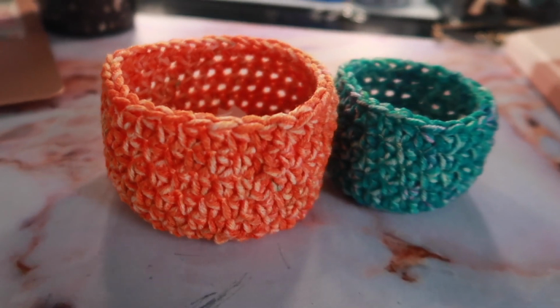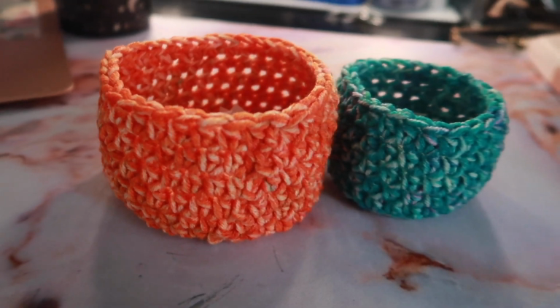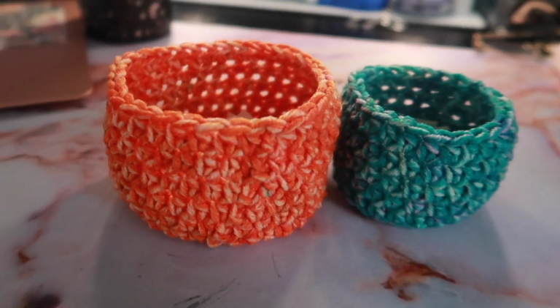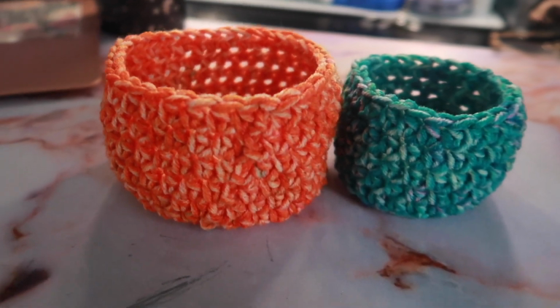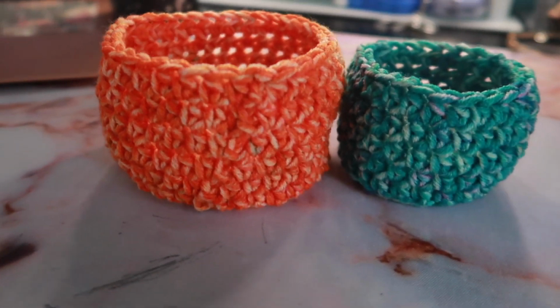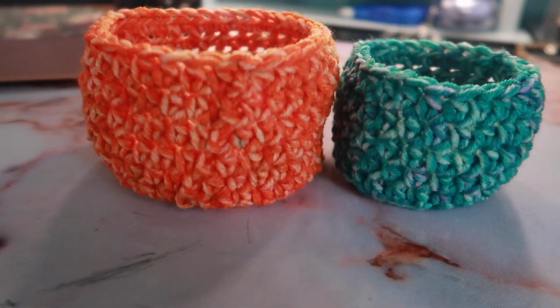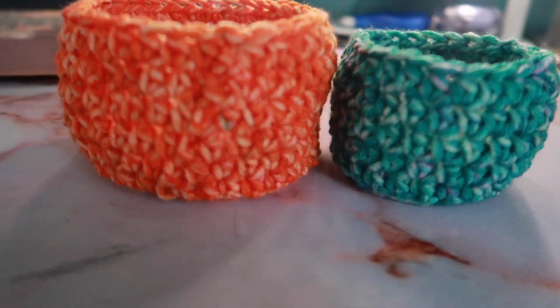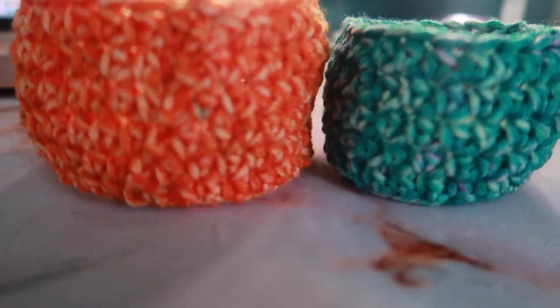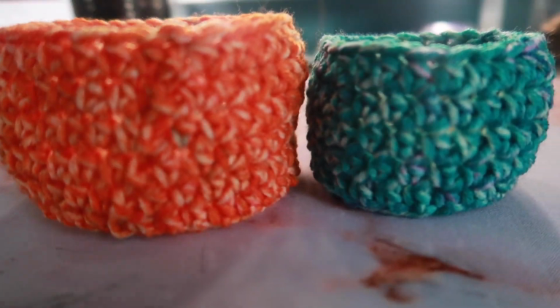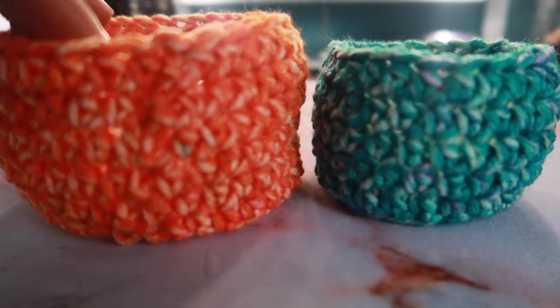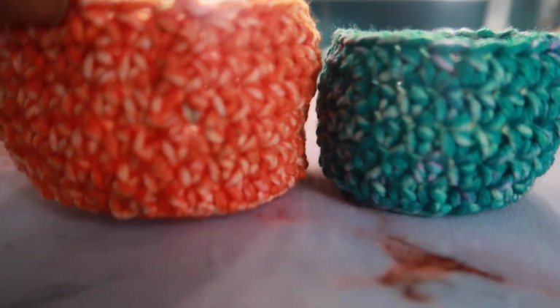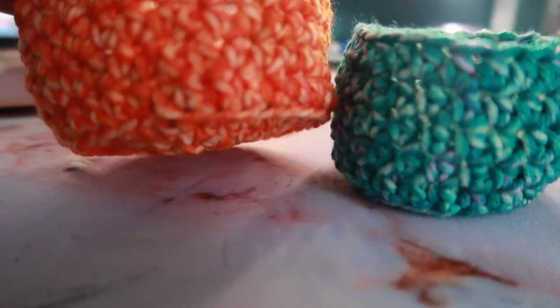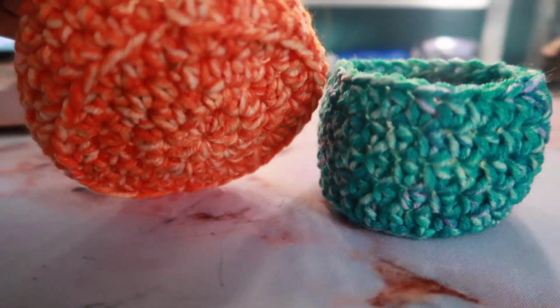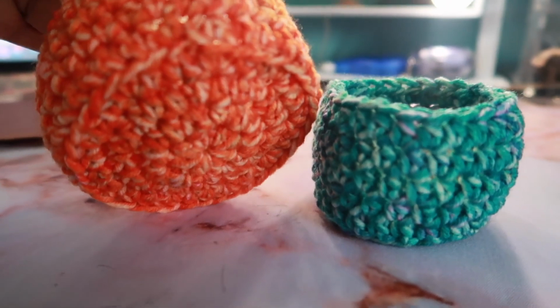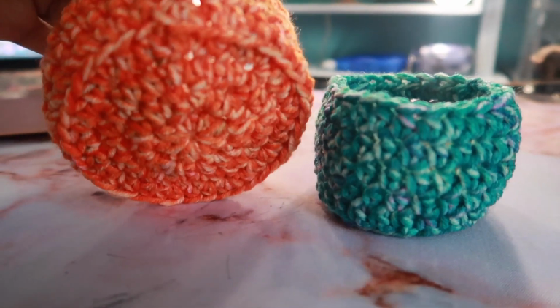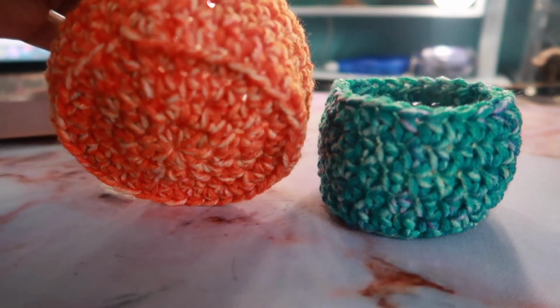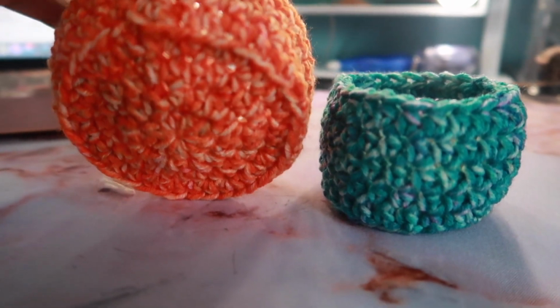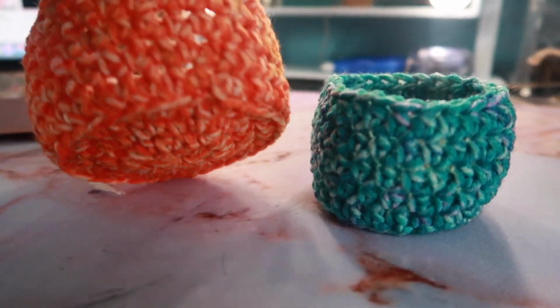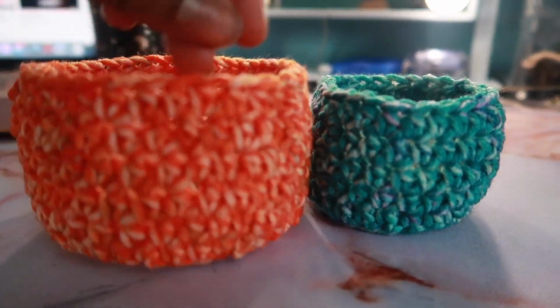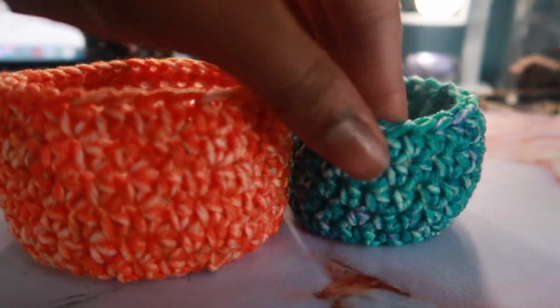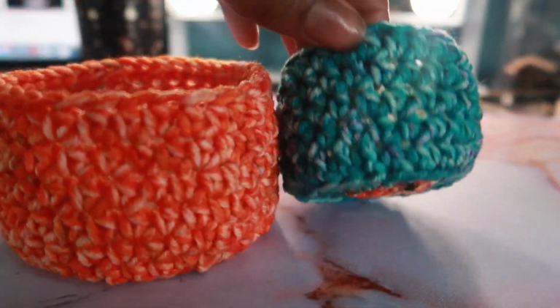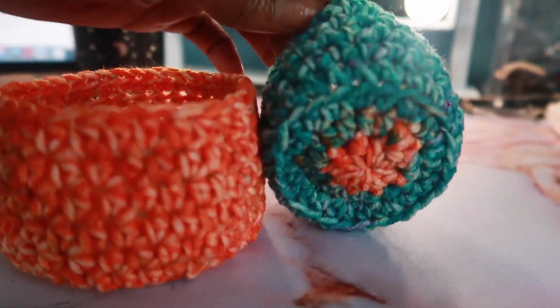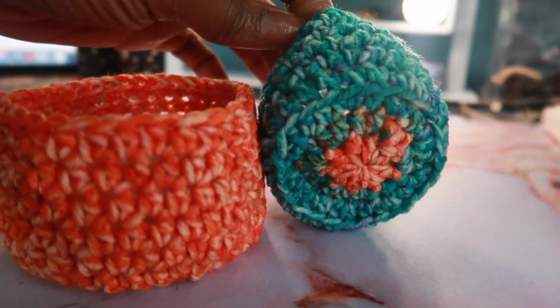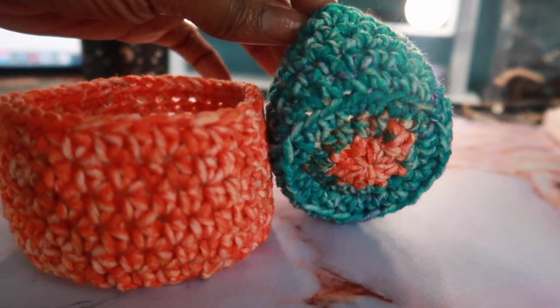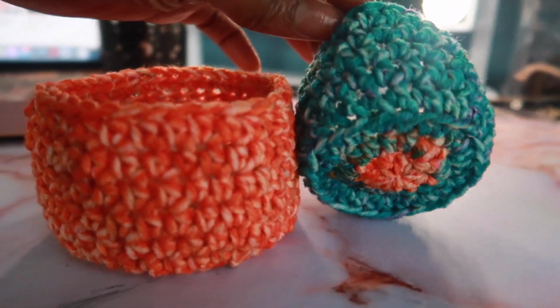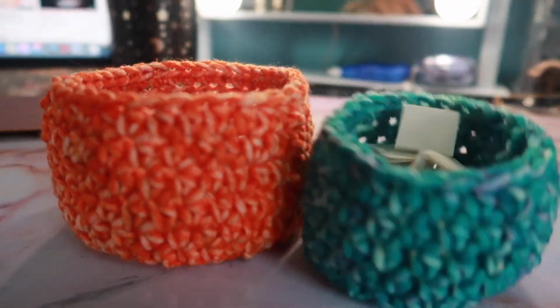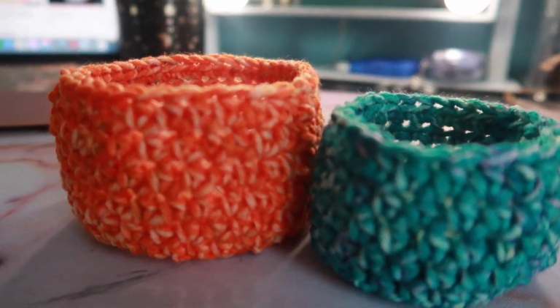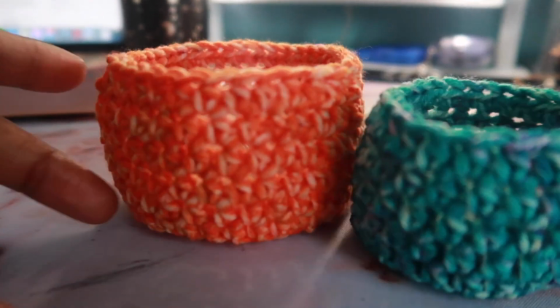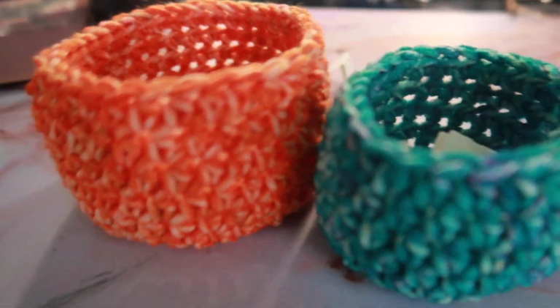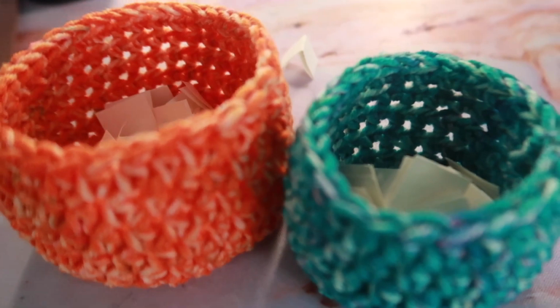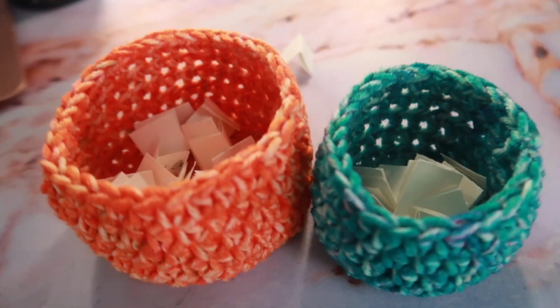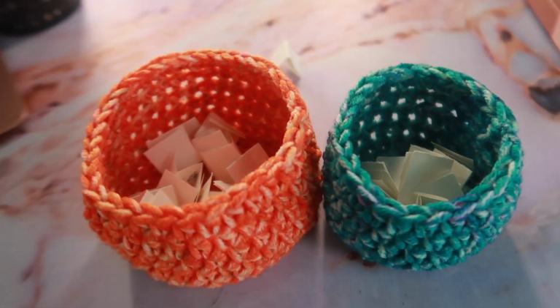The first idea we have are some crochet bowls. They take just about 30 minutes to make if you're a beginner. It took me about 45 minutes to make both of them.